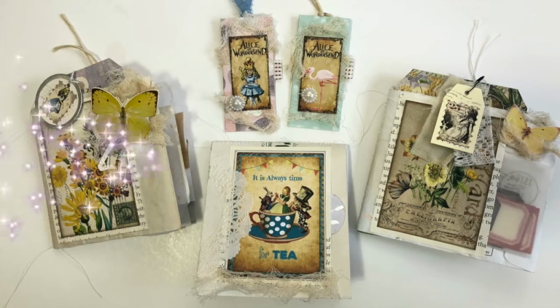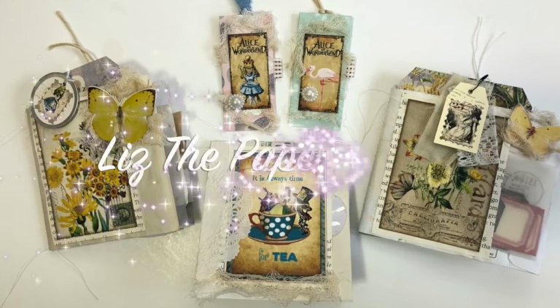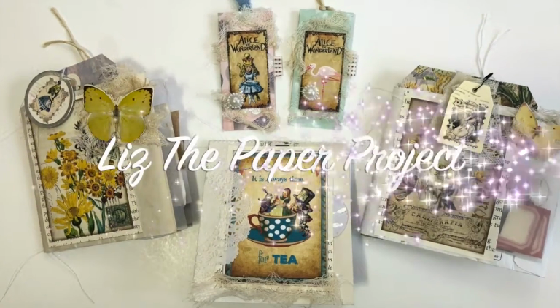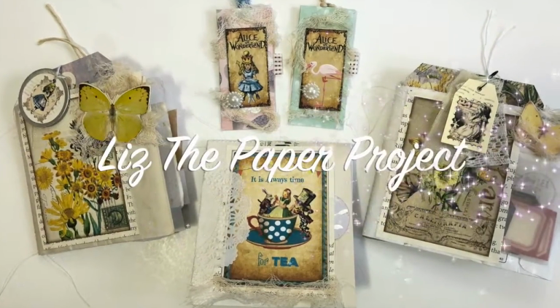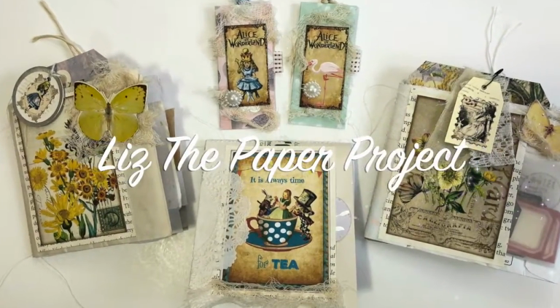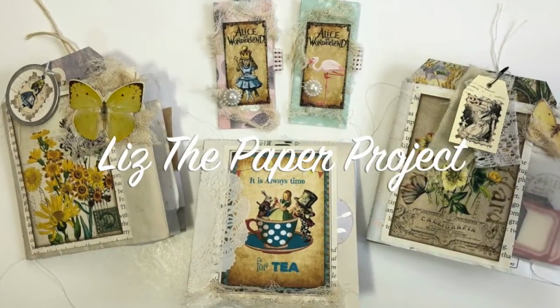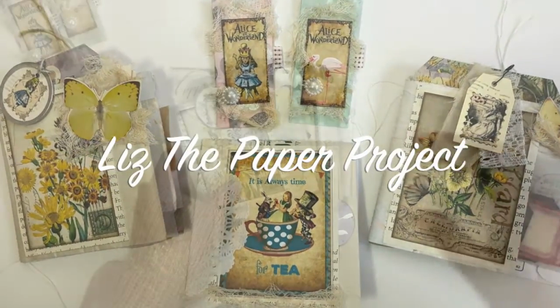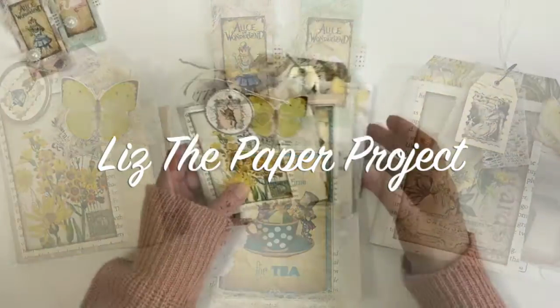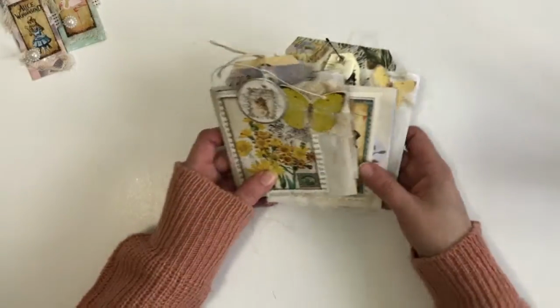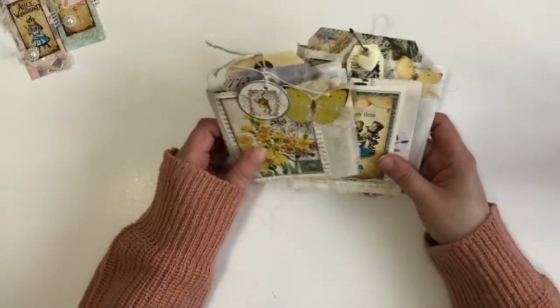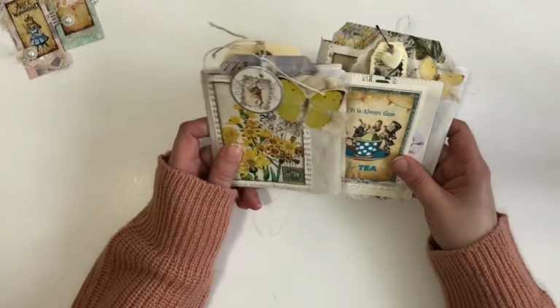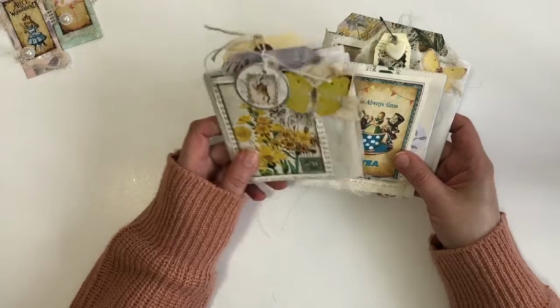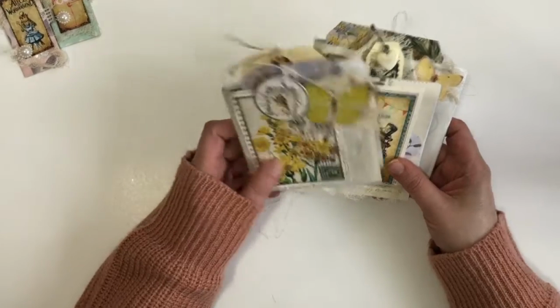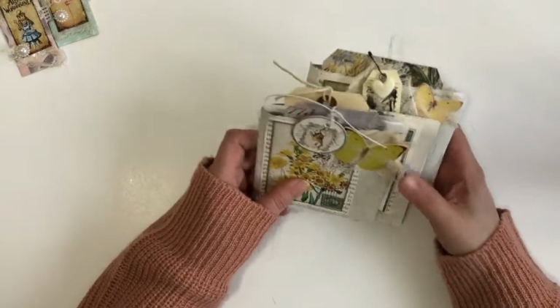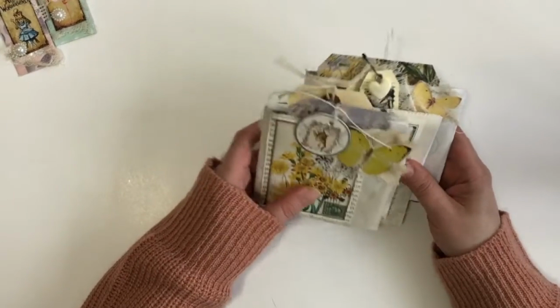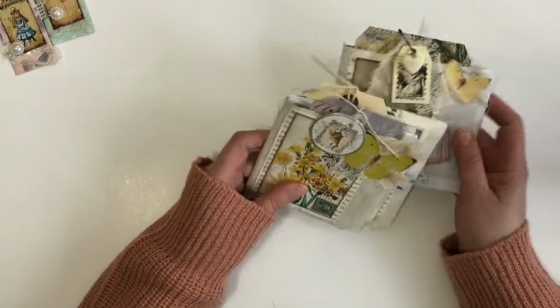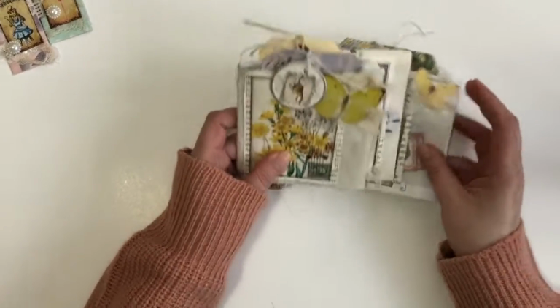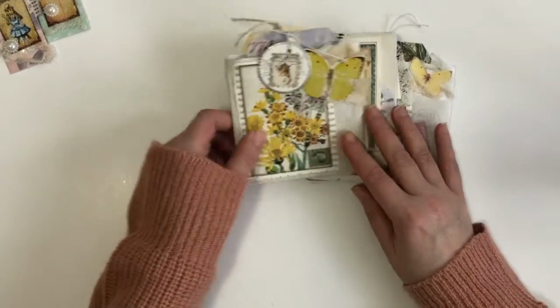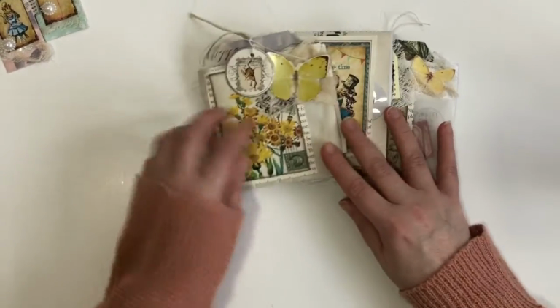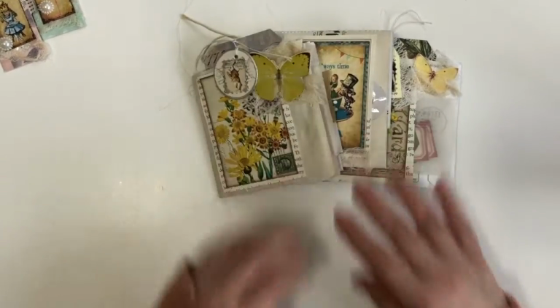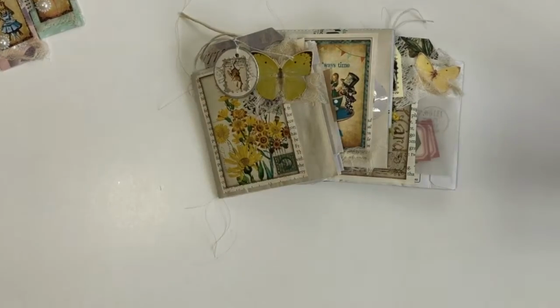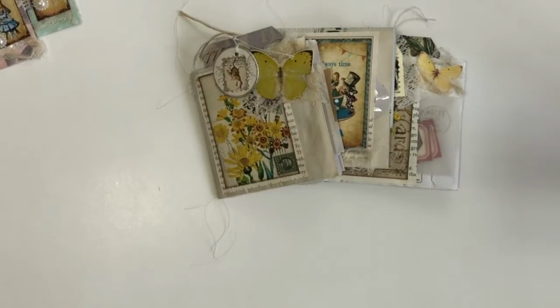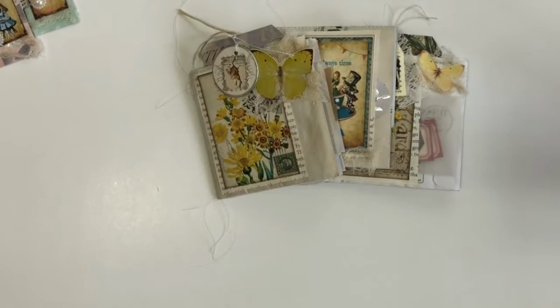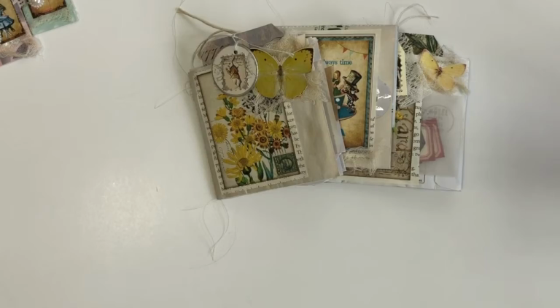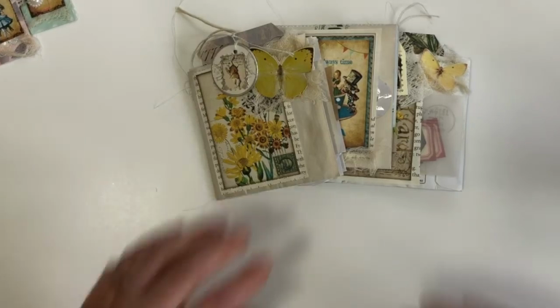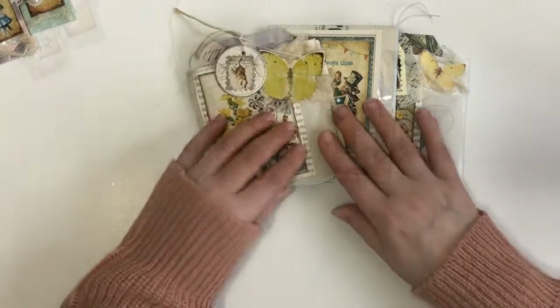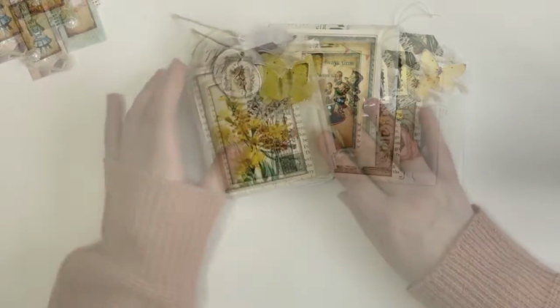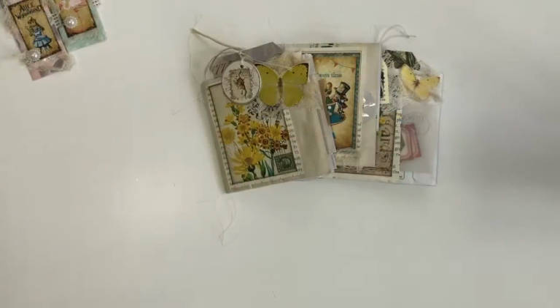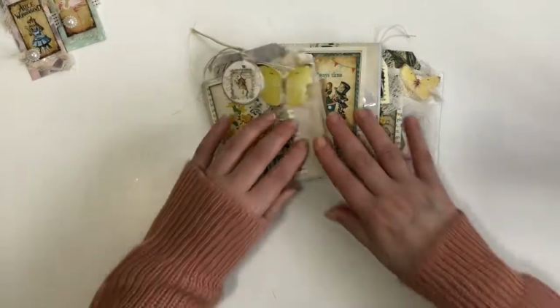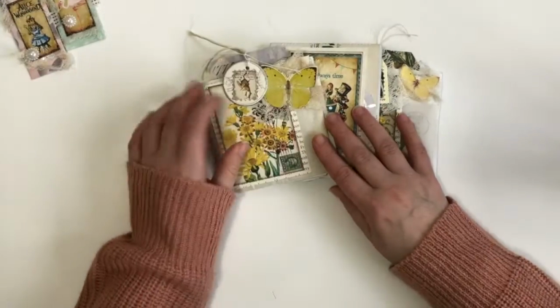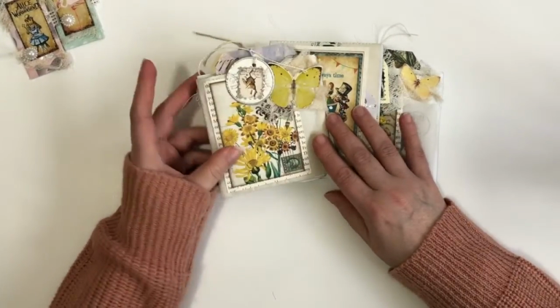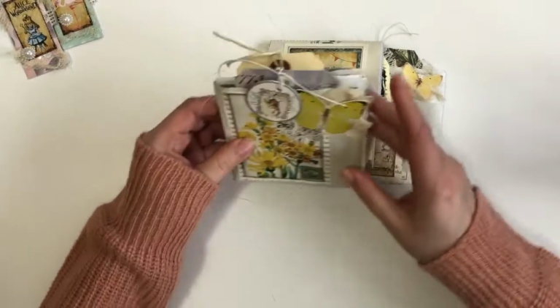Hi friends, it's Liz here at Liz the Paper Project. Today I am sharing my design project for Digital Collage Club. I will link everything below that I have used in these projects. I had so much fun putting these together.